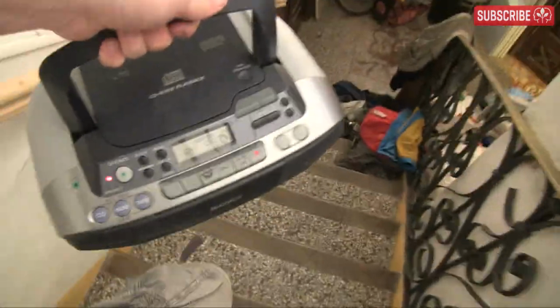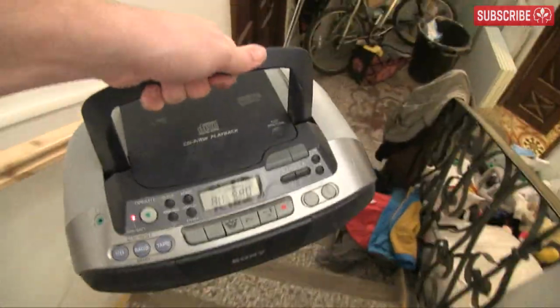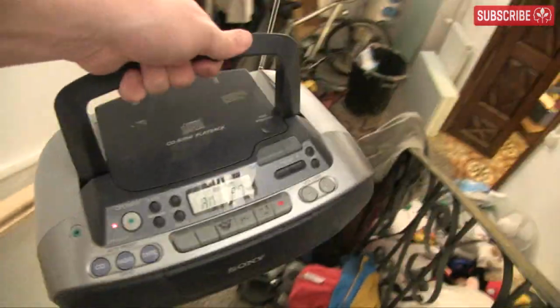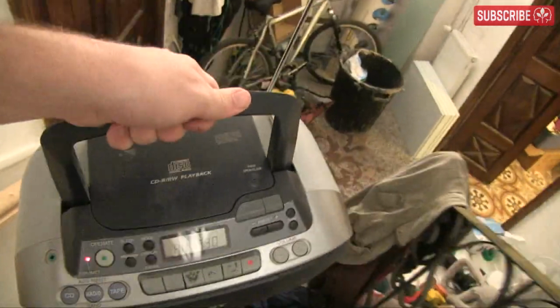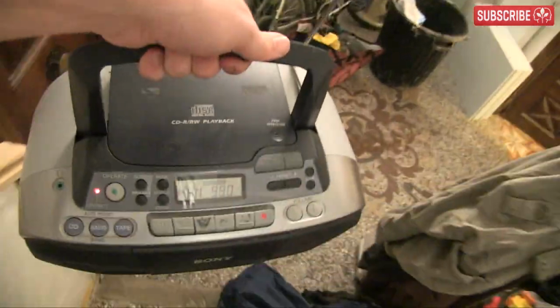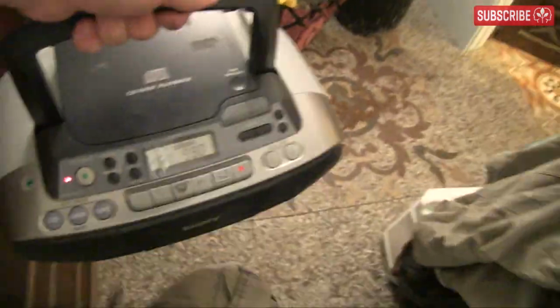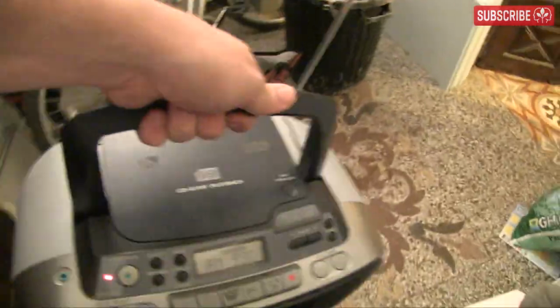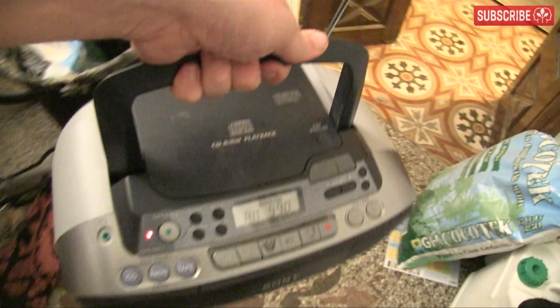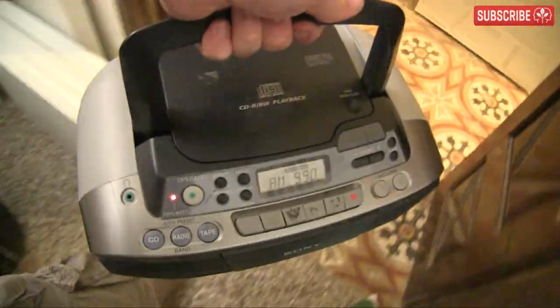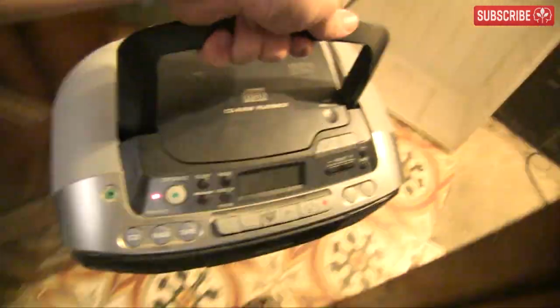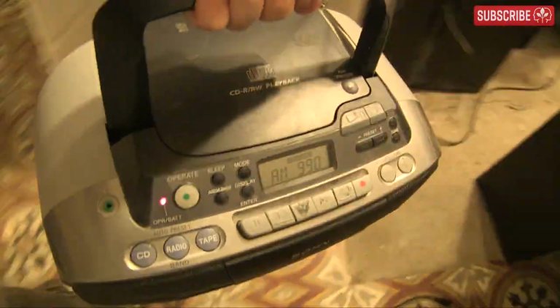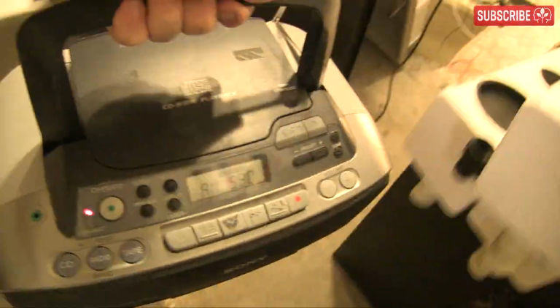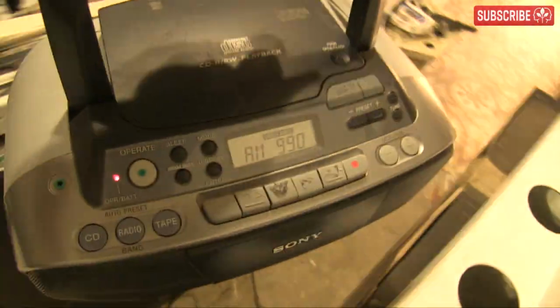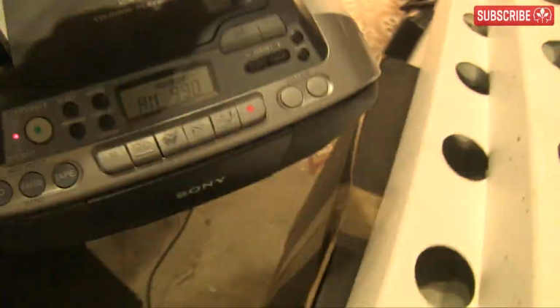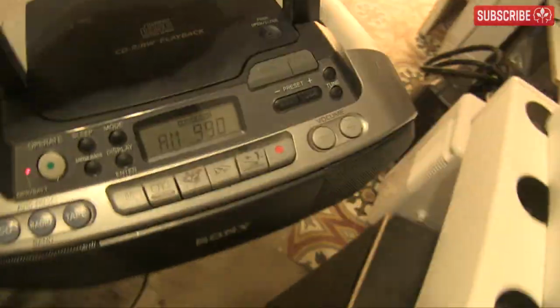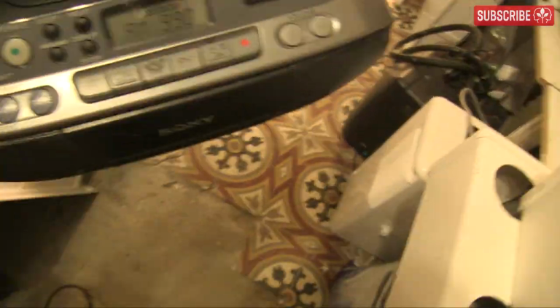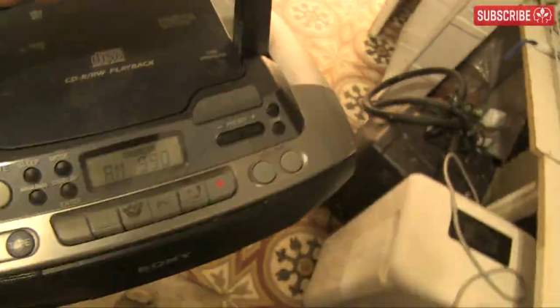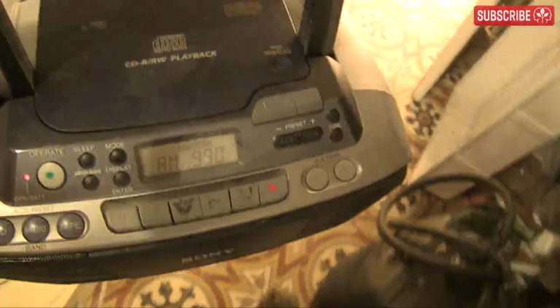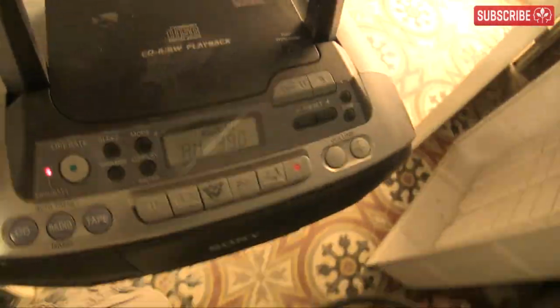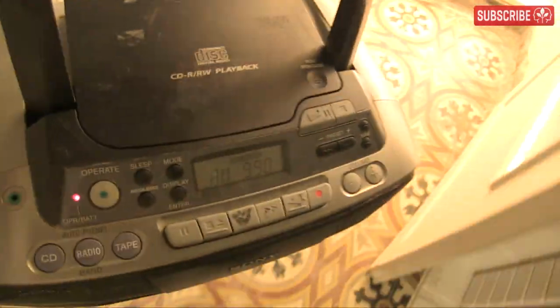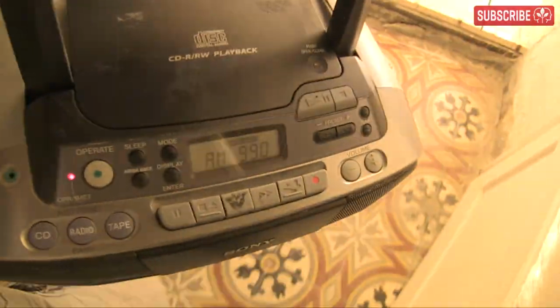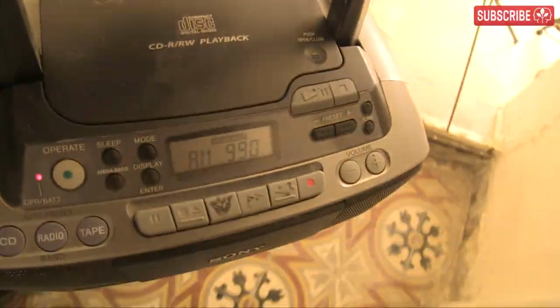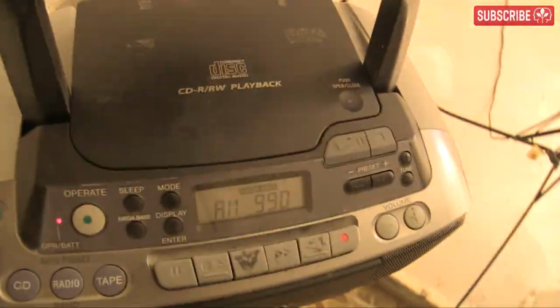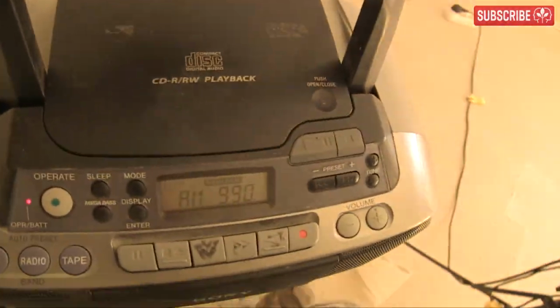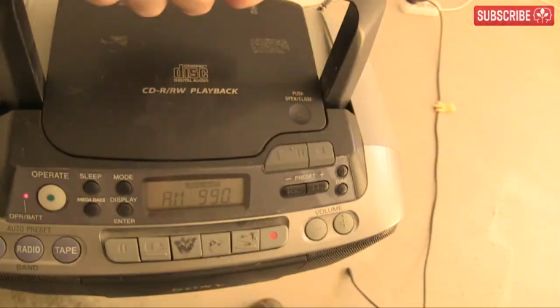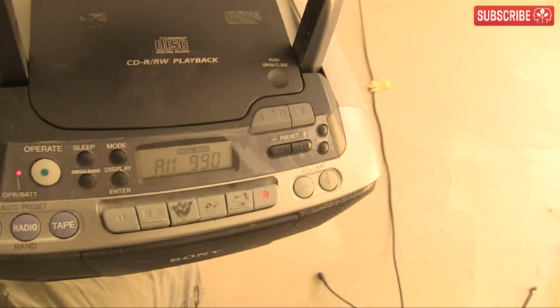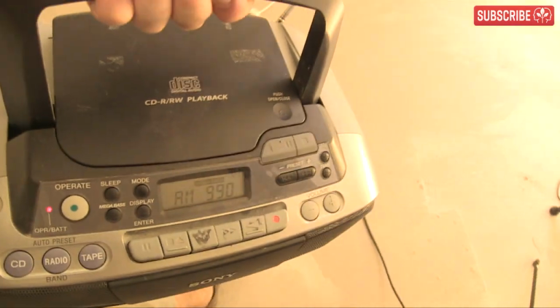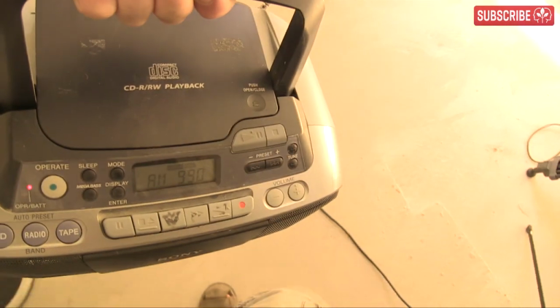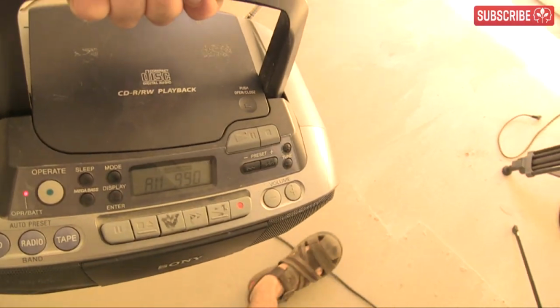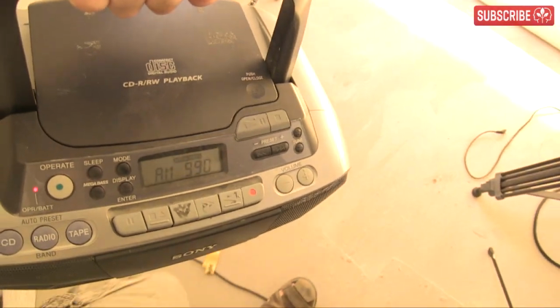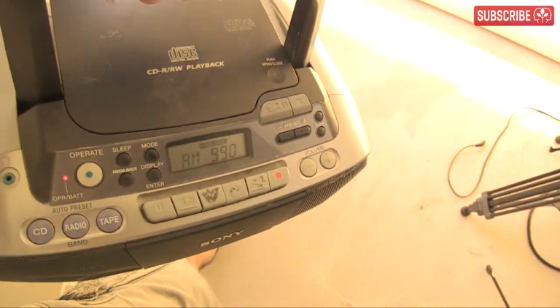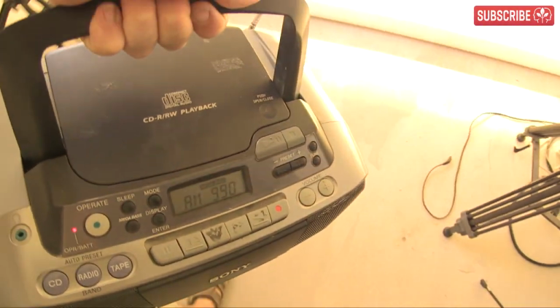I've taken my radio upstairs to double check that there's no interference up there. Nothing. As I walk back down the stairs, still nothing. It's only when I'm right back here in my grow room that the noise returns.